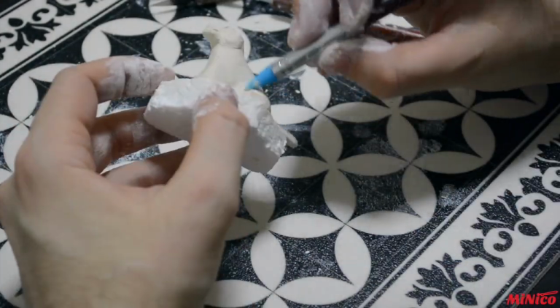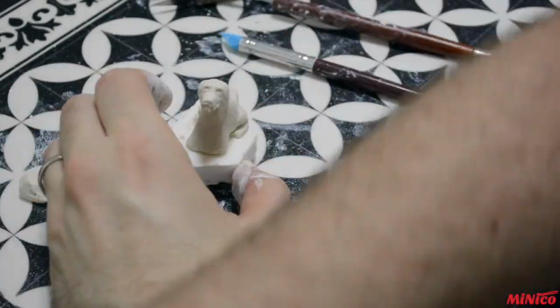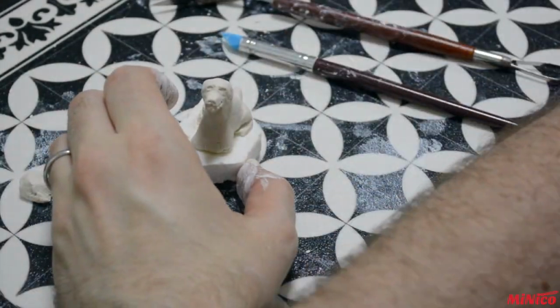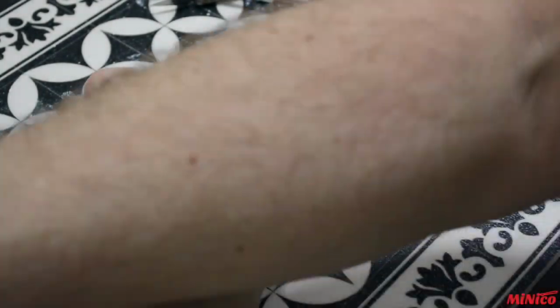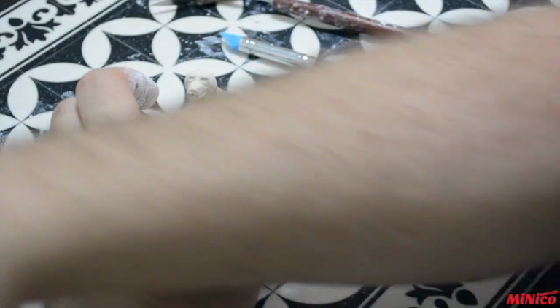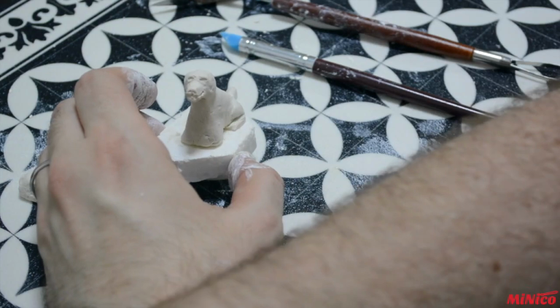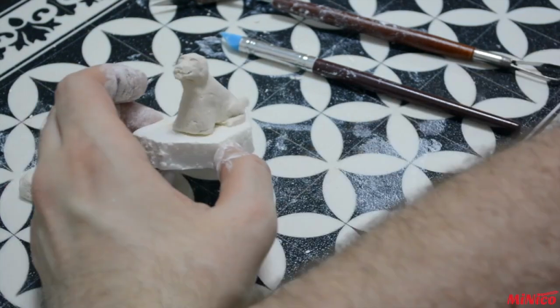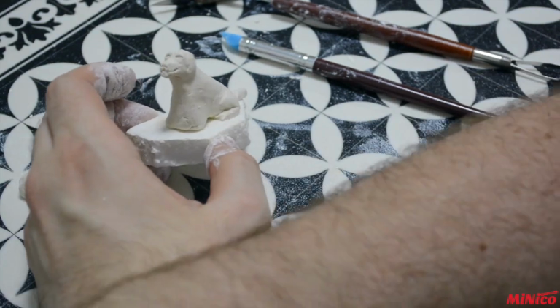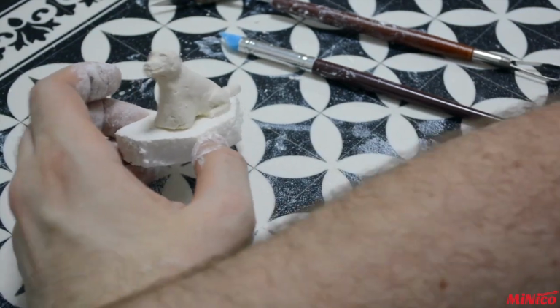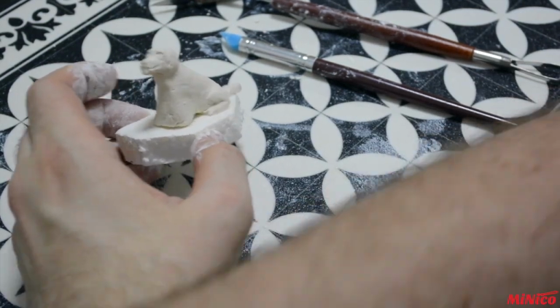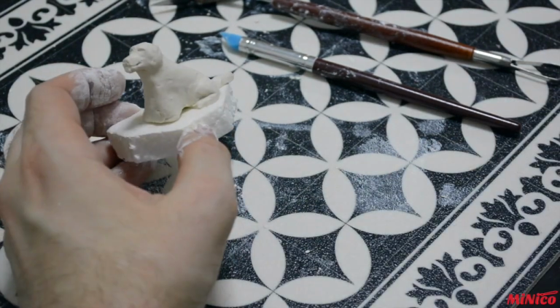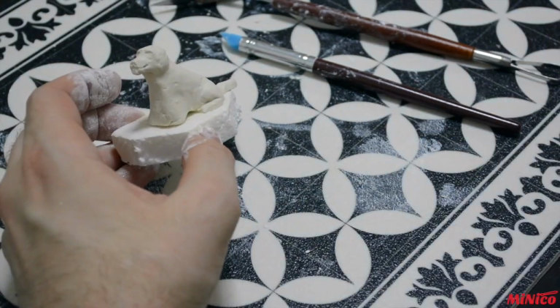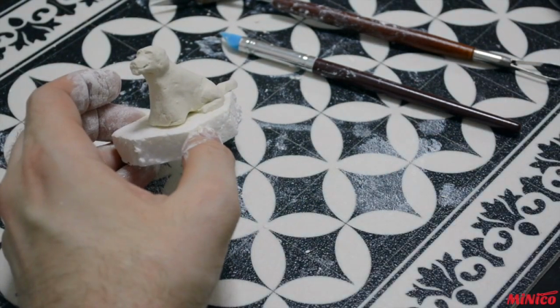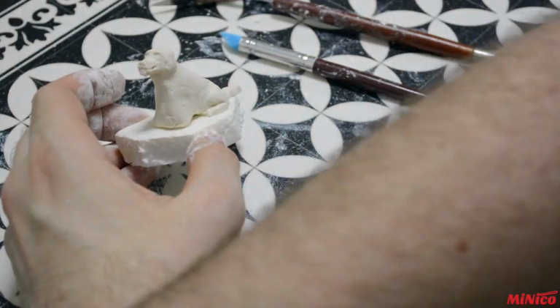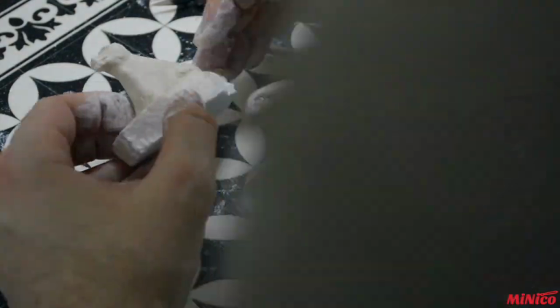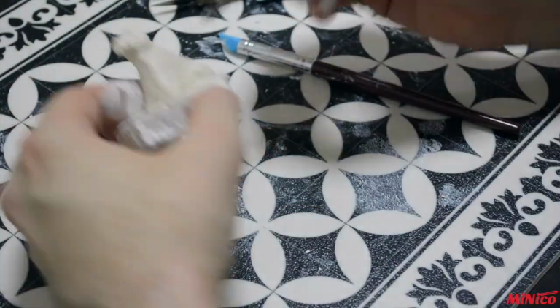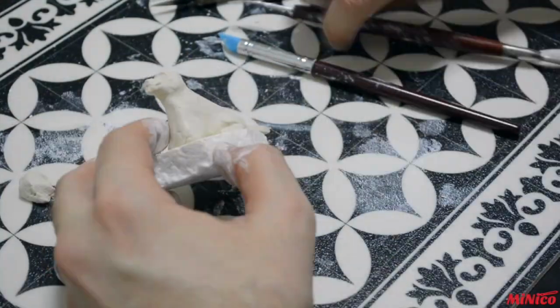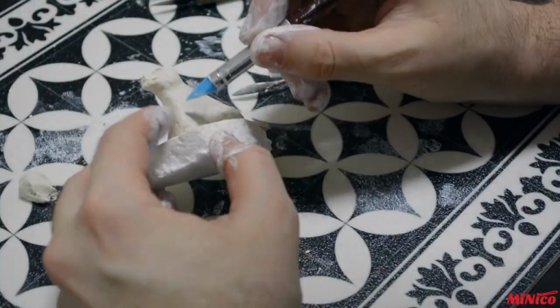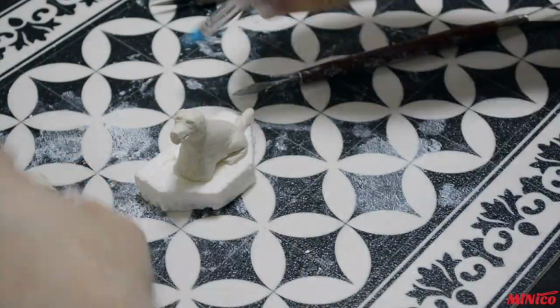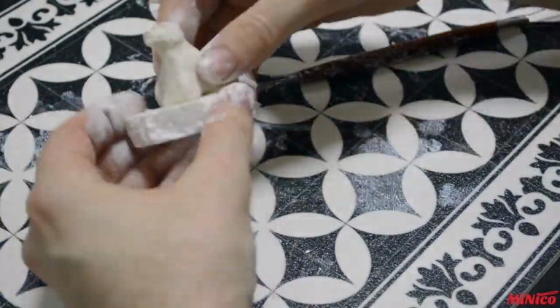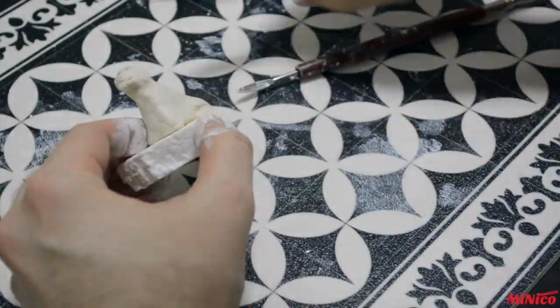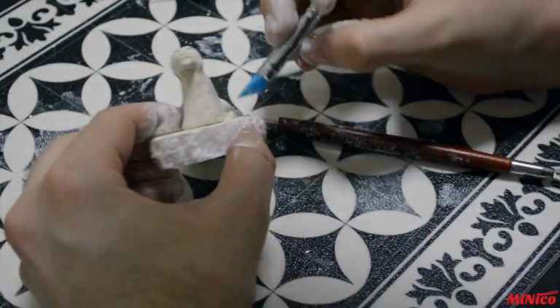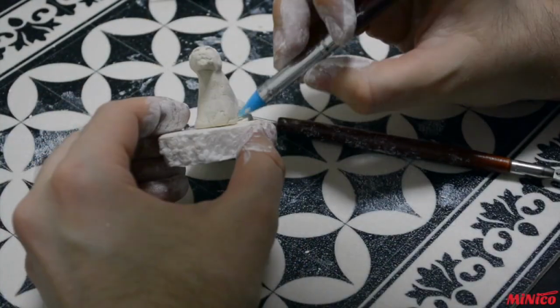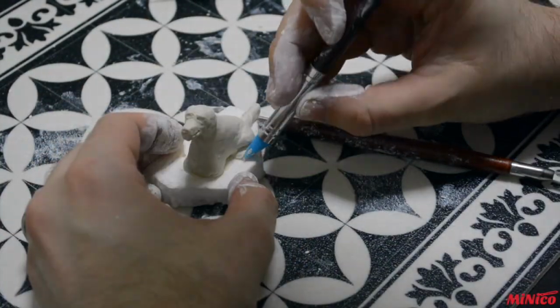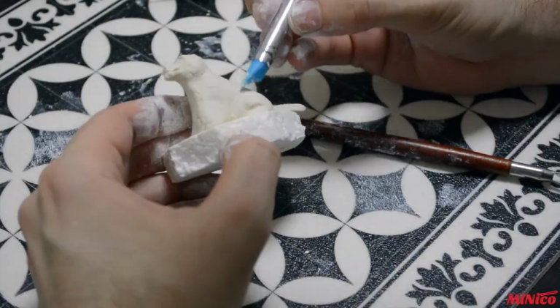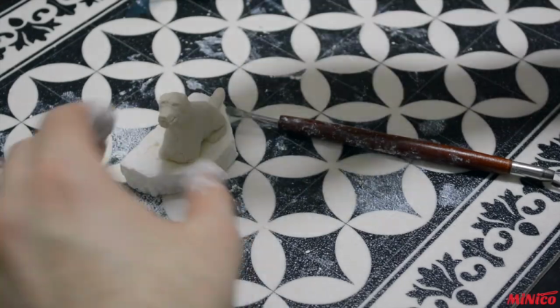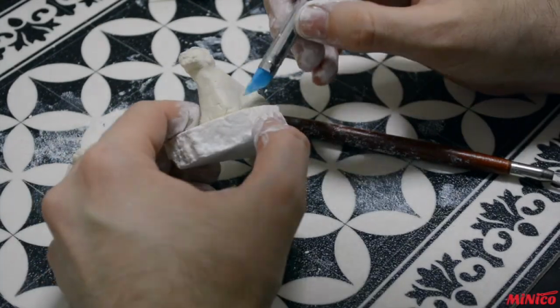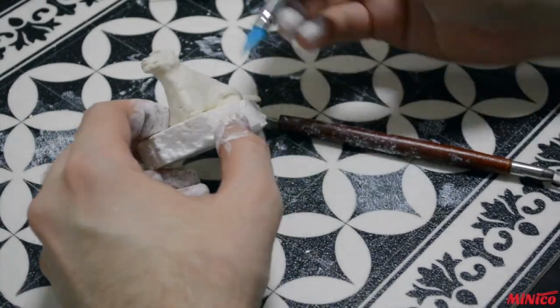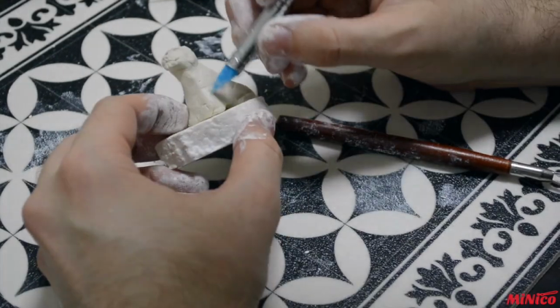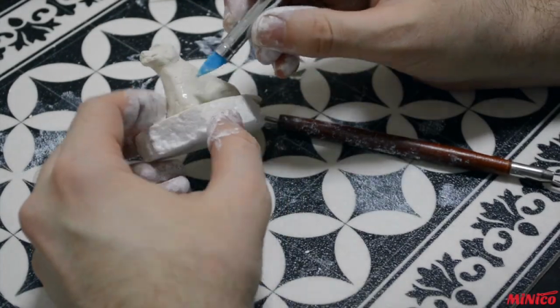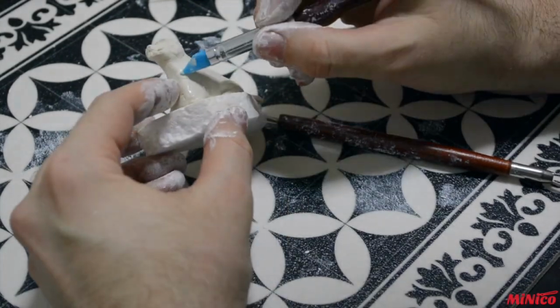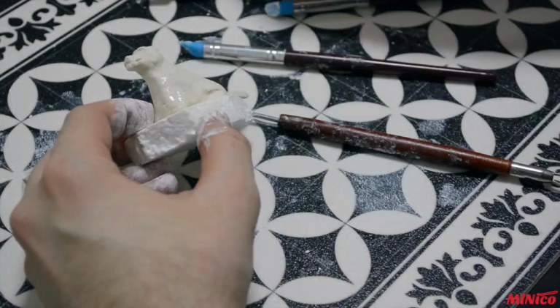Continue shaping your dog by slowly removing or adding clay. Take your time — it won't look right till it does.